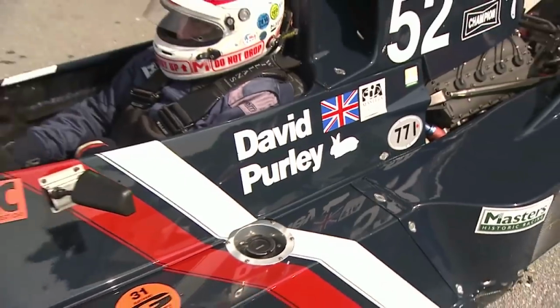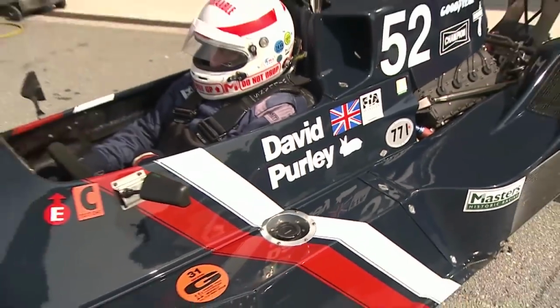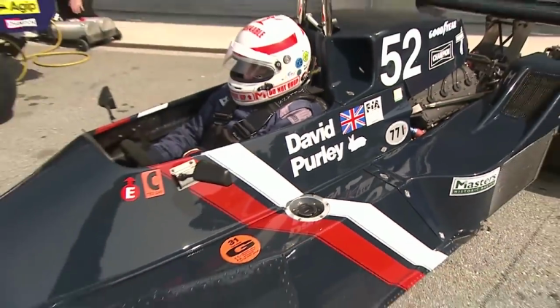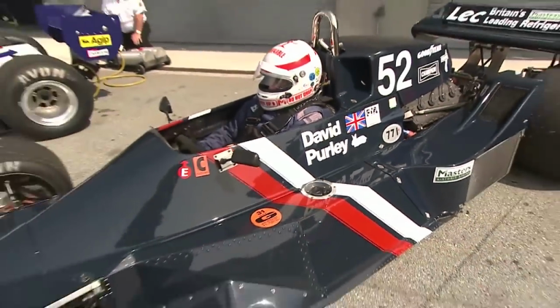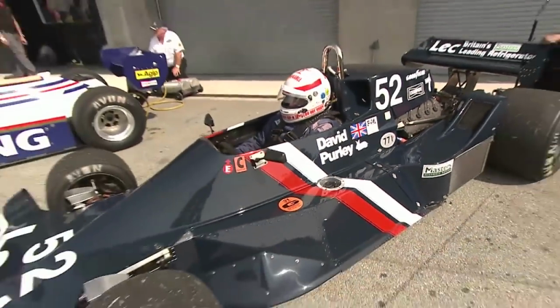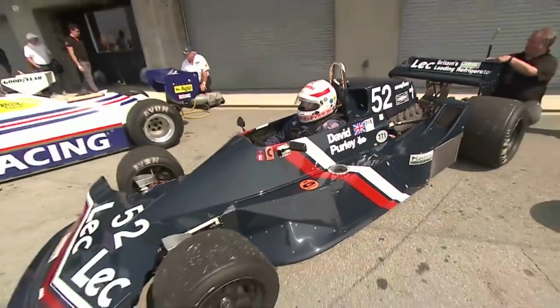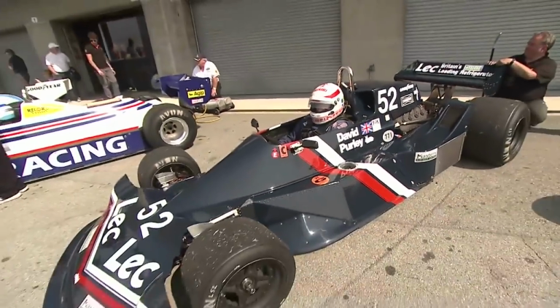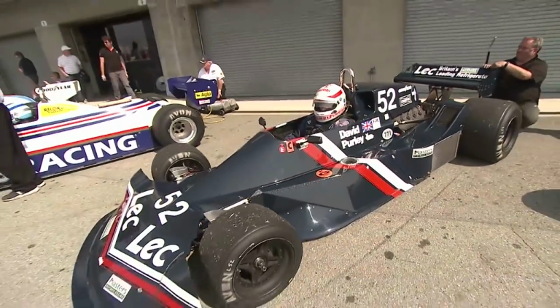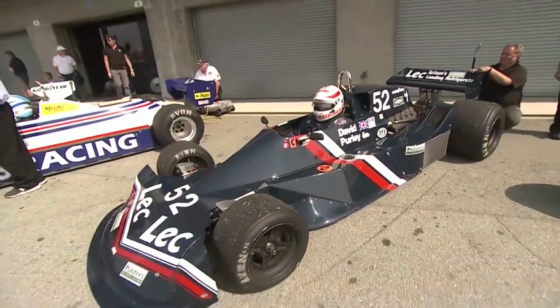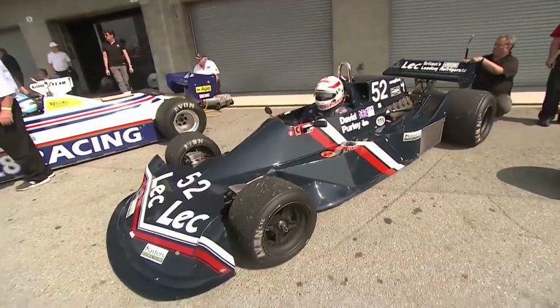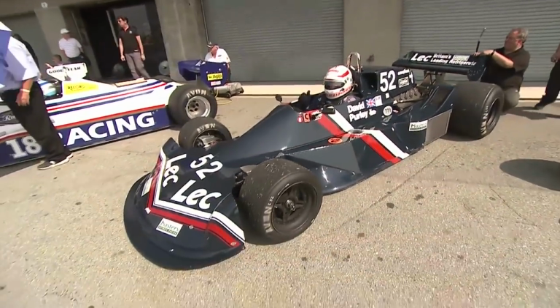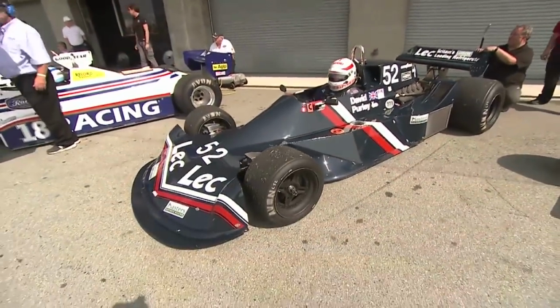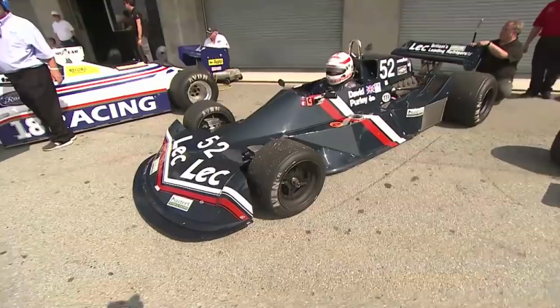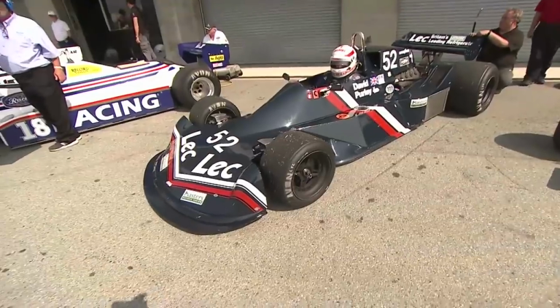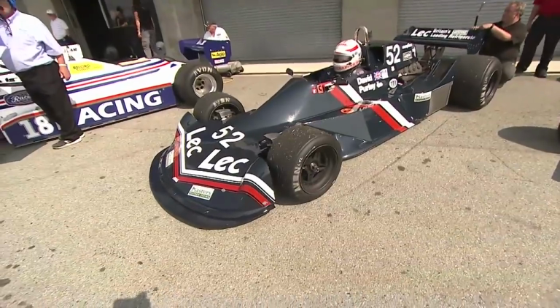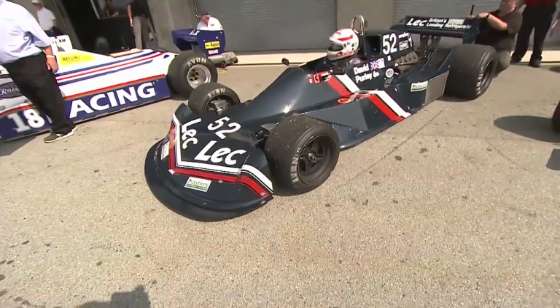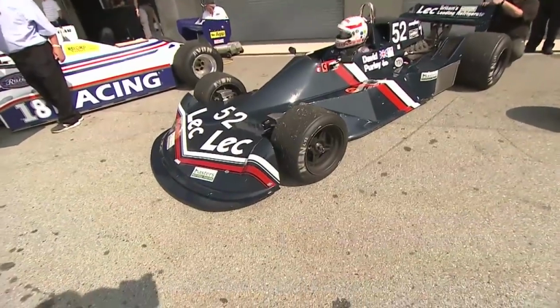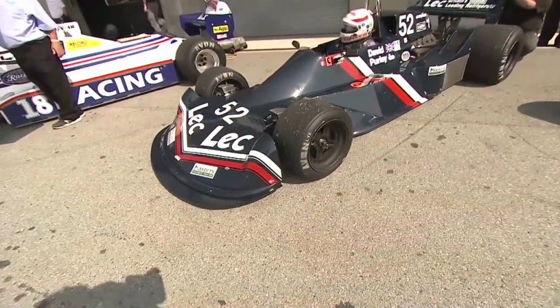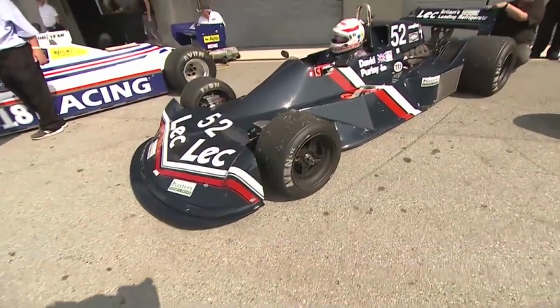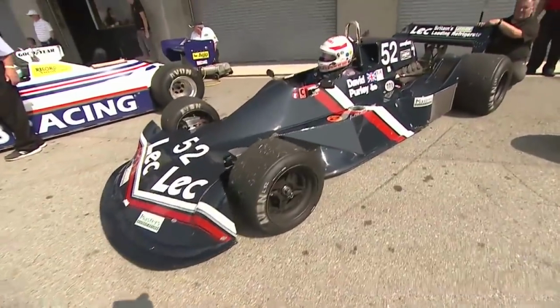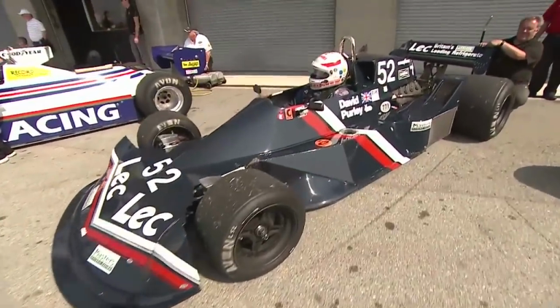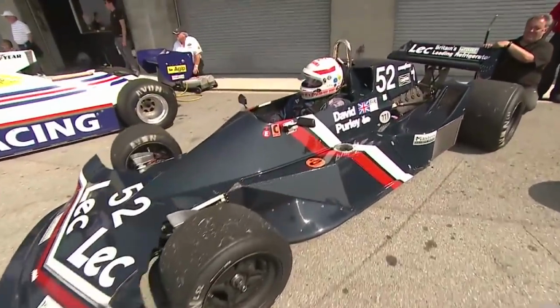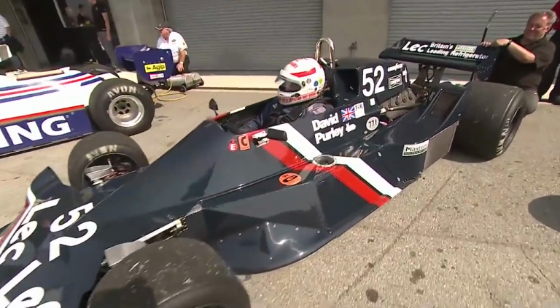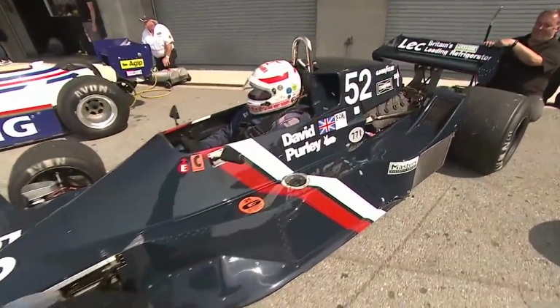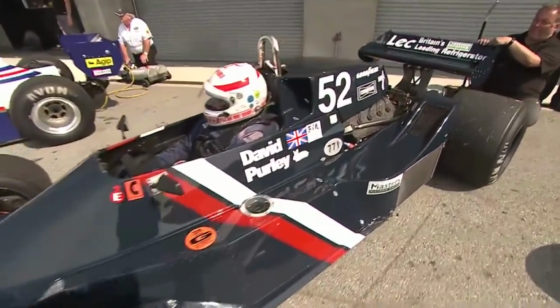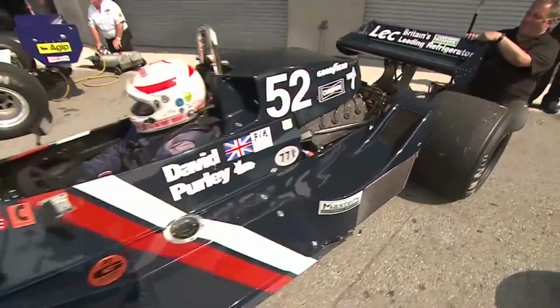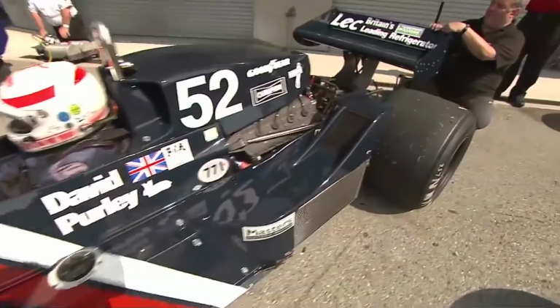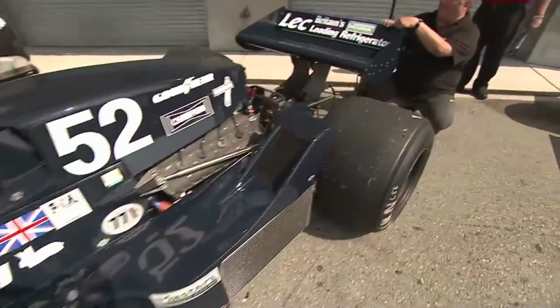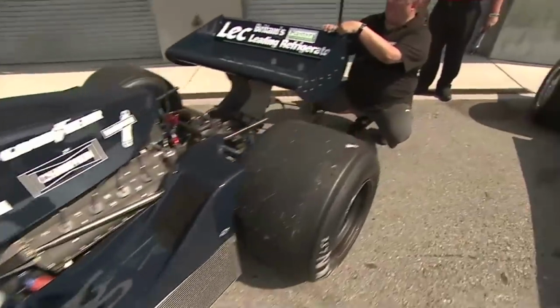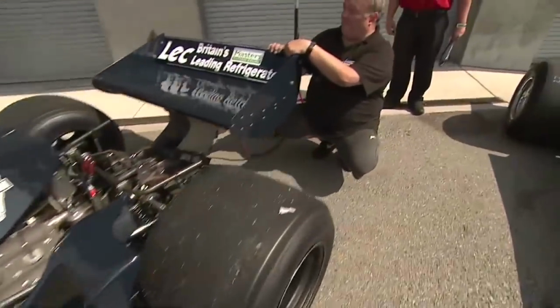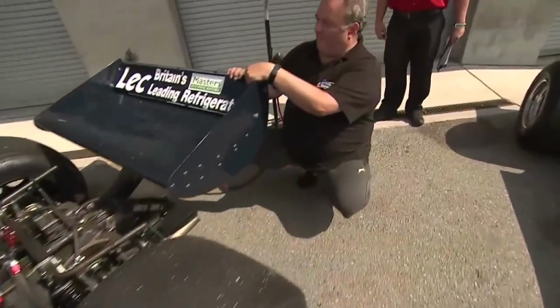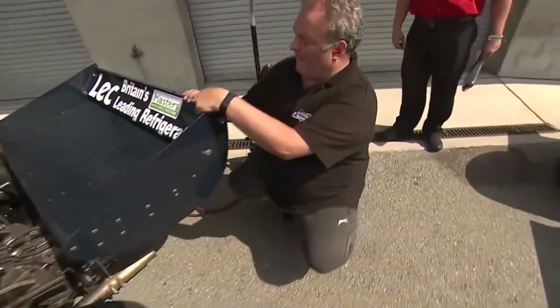JPS, McLaren, Marlboro sponsorship — I love it. This will be a good one. Formula One is one of the fan-favorite classes here at the Rolex Monterey Motorsports Reunion.